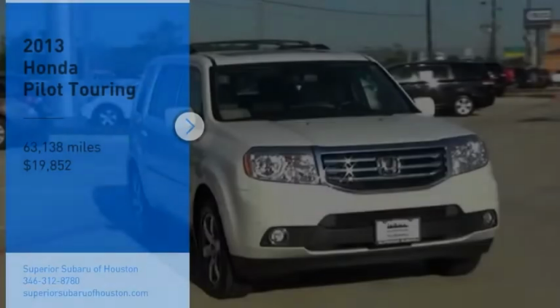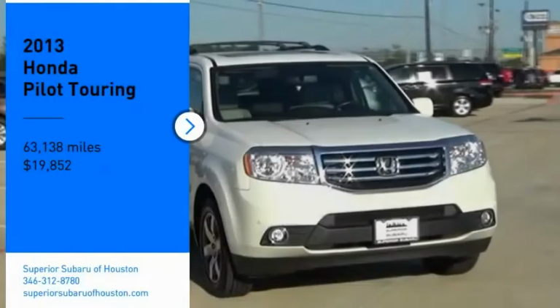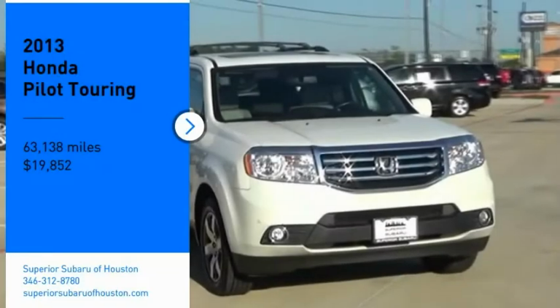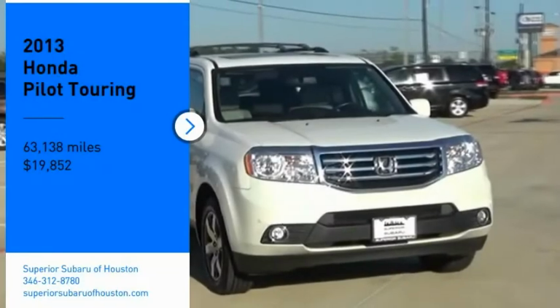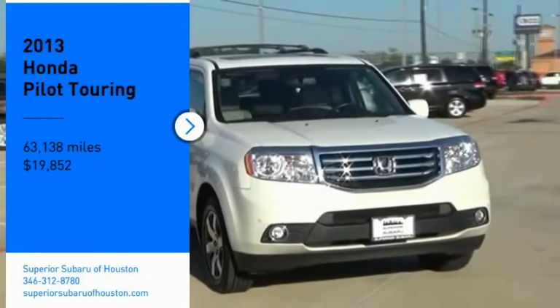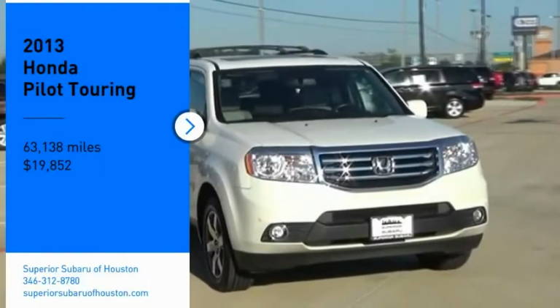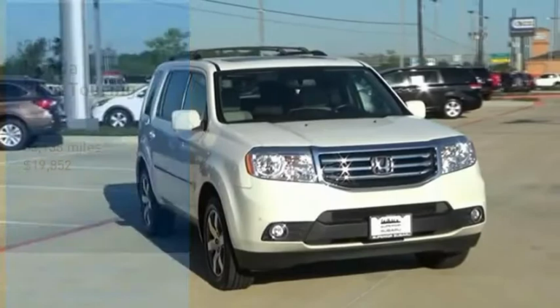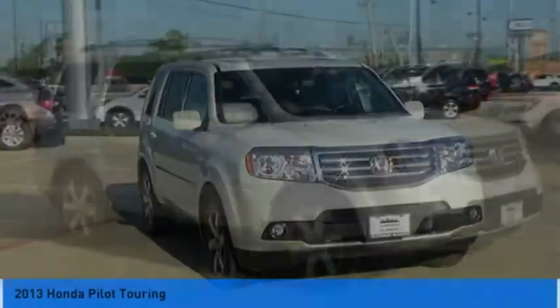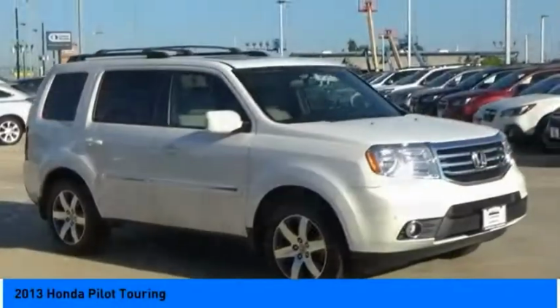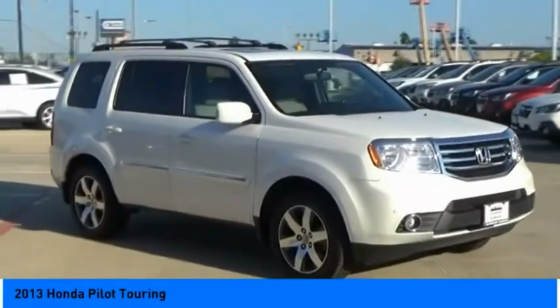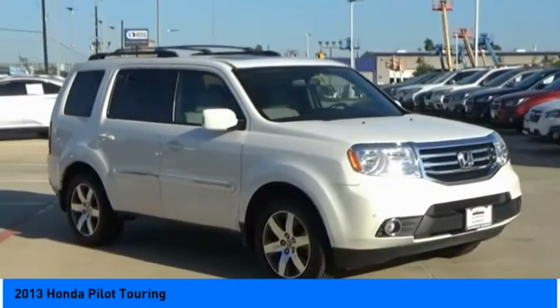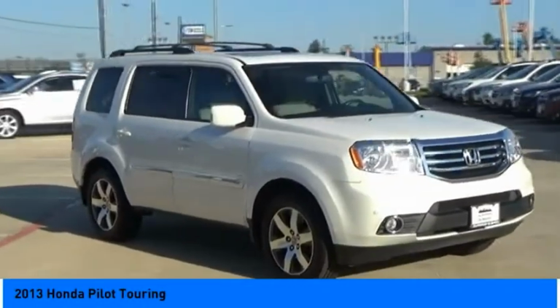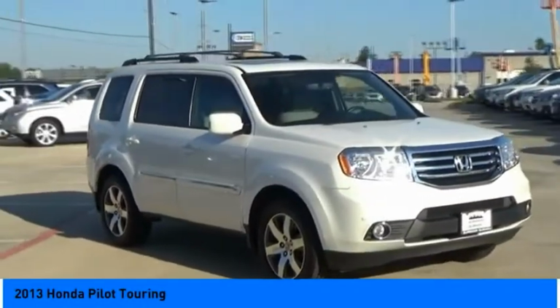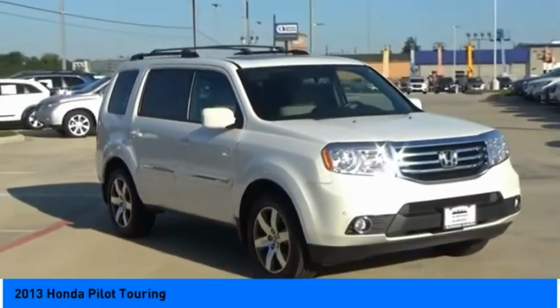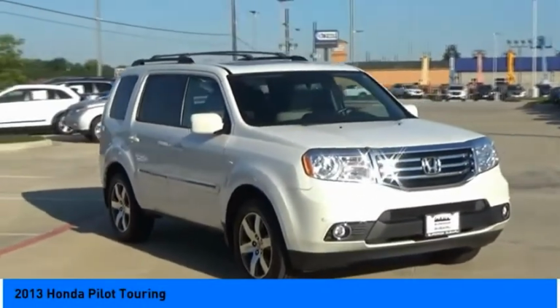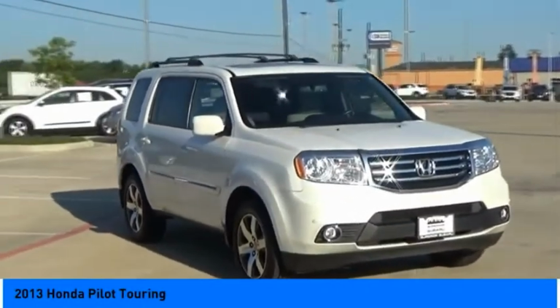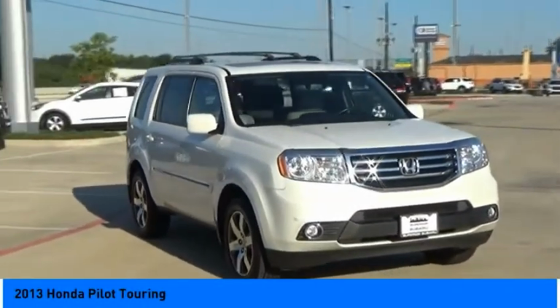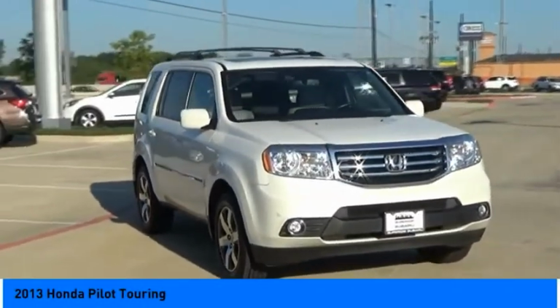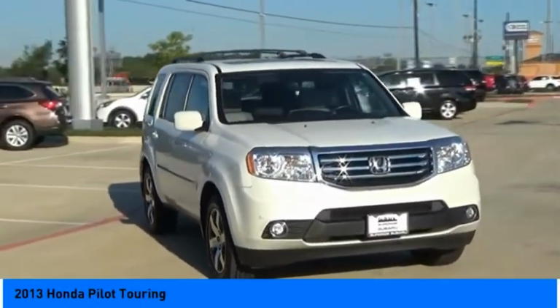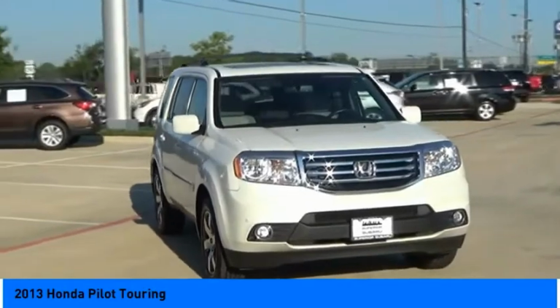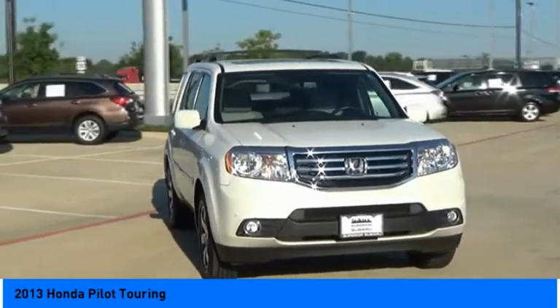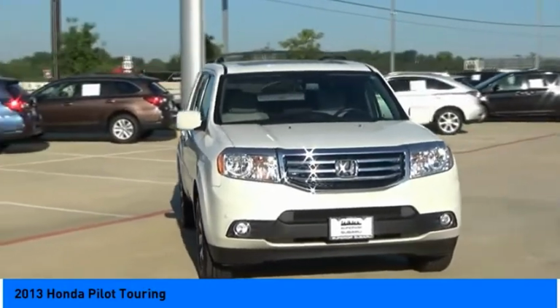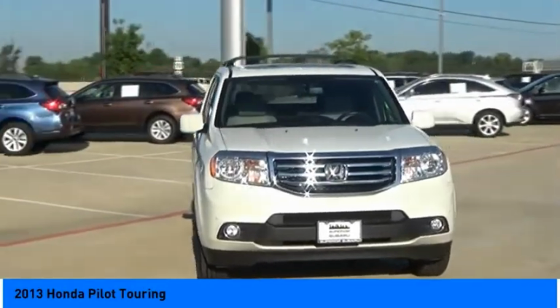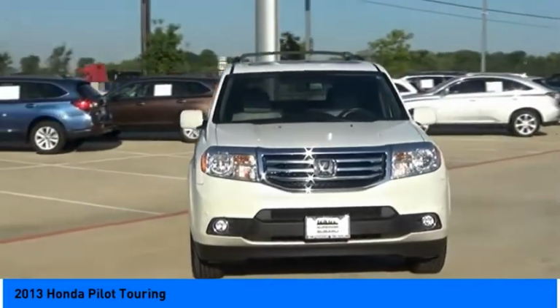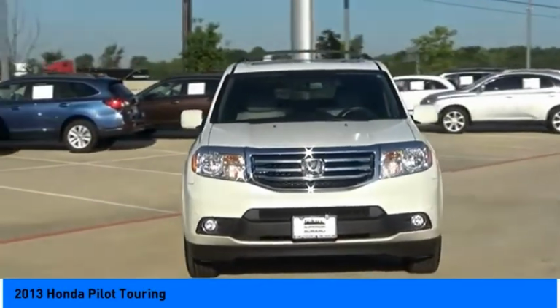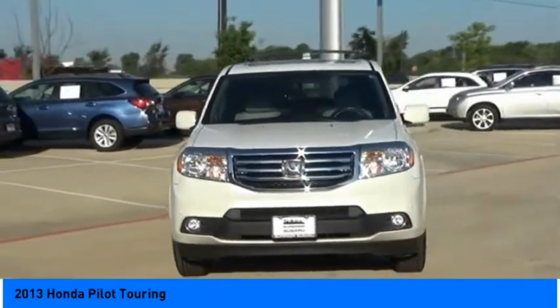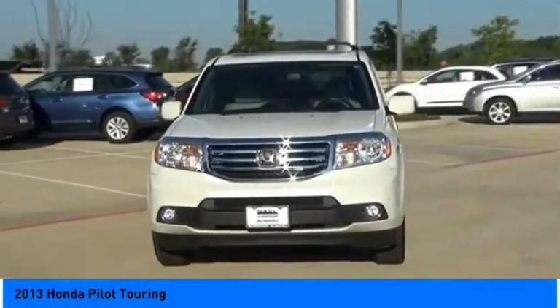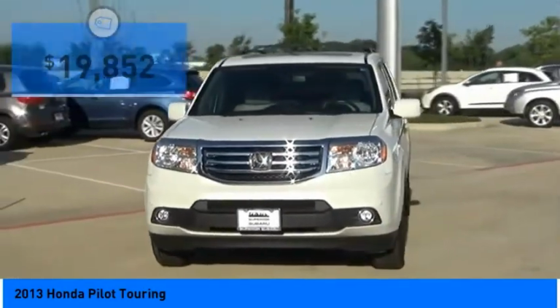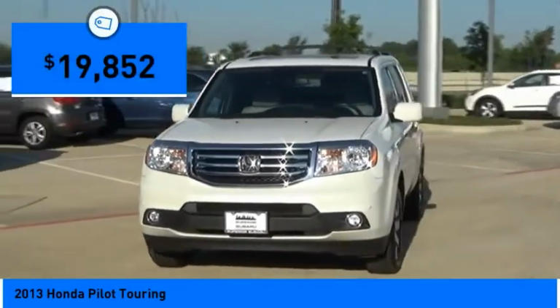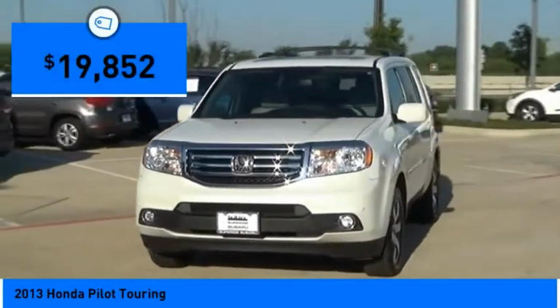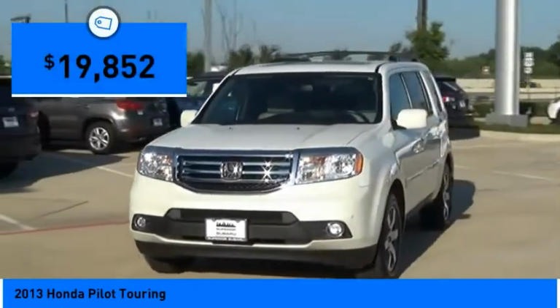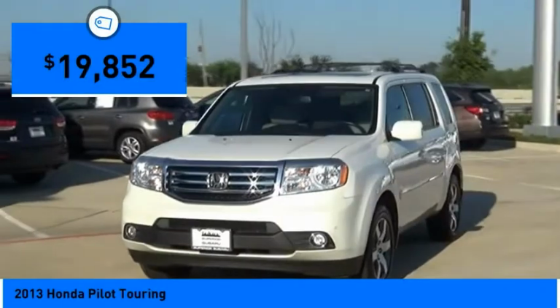We are pleased to show you the 2013 Pilot — optimal utility, indulgent interior, powerful performer. You'll be ready for almost anything in the Honda Pilot, and it's priced below $20,000.